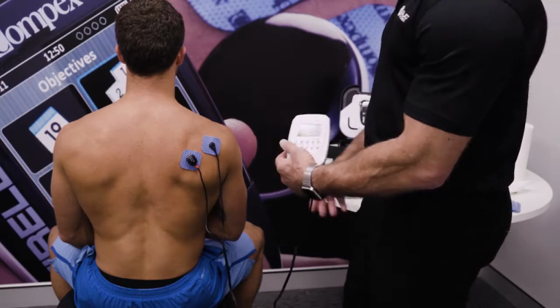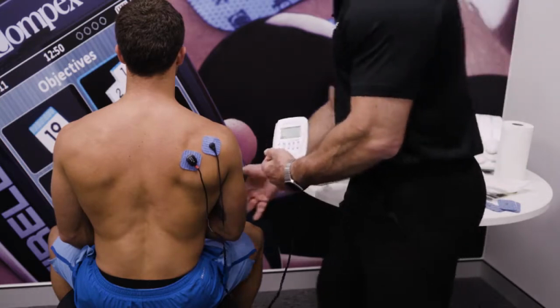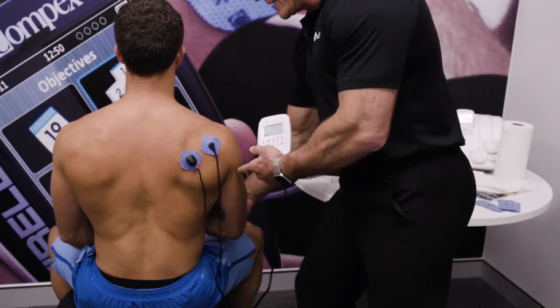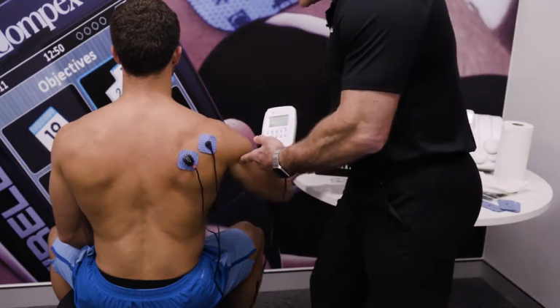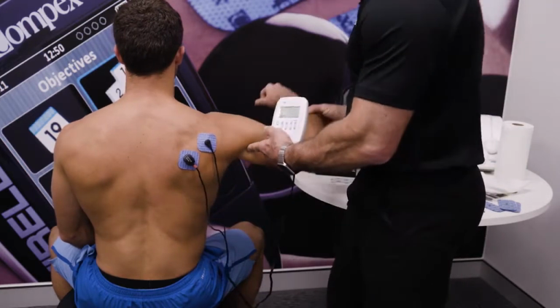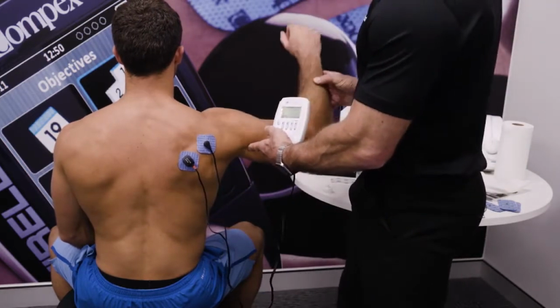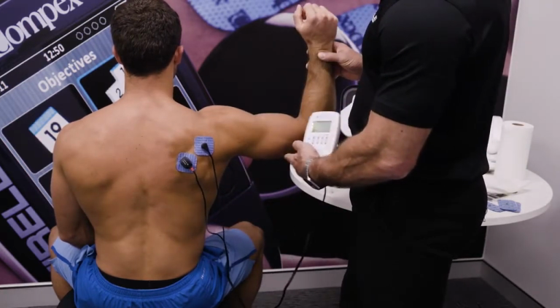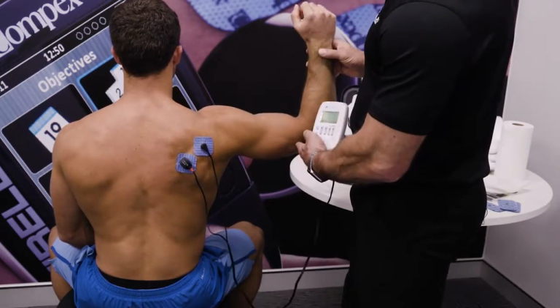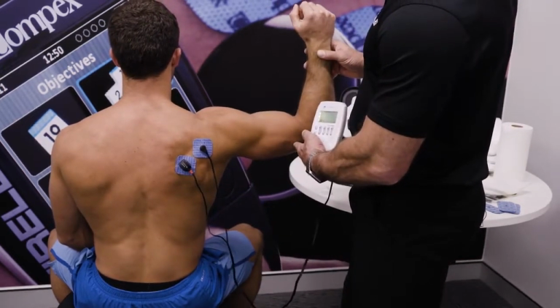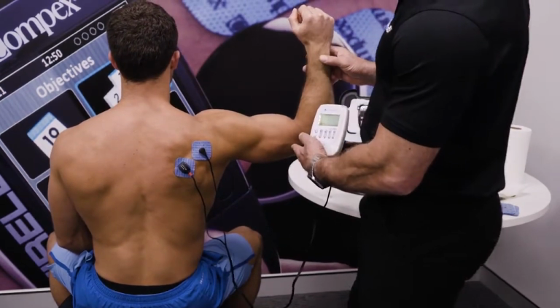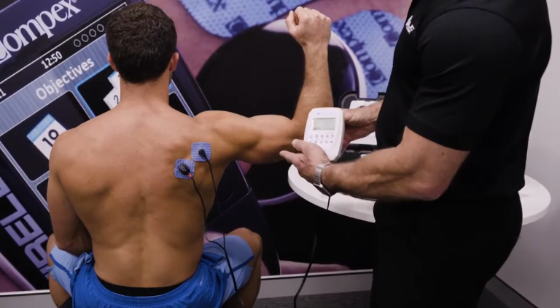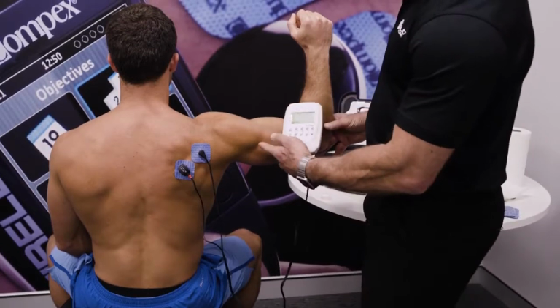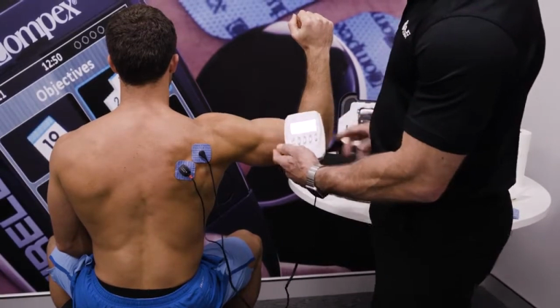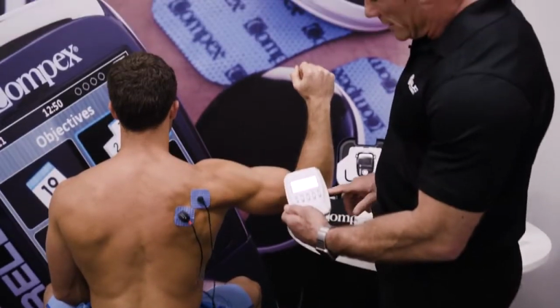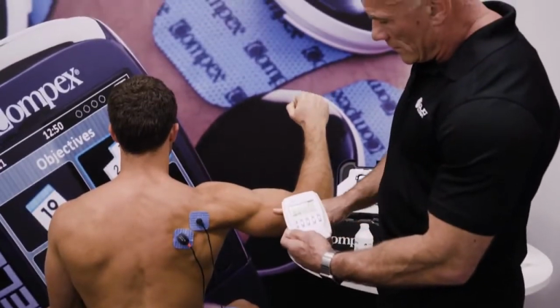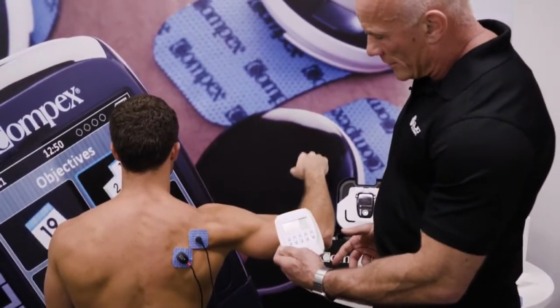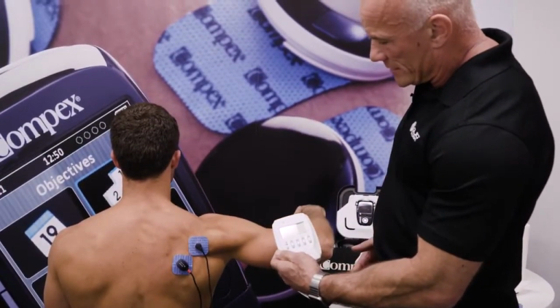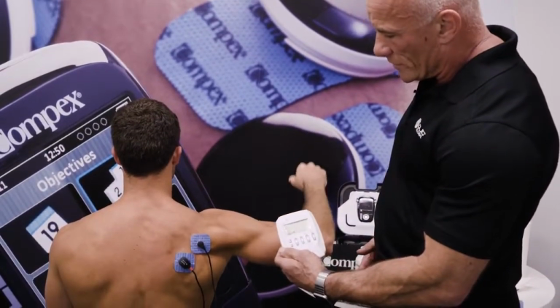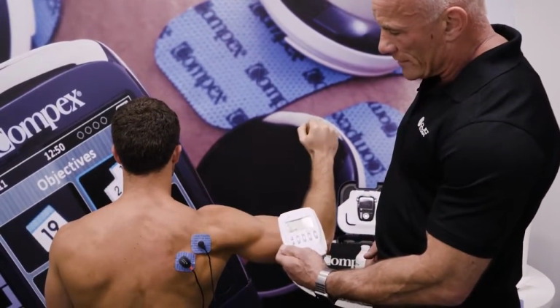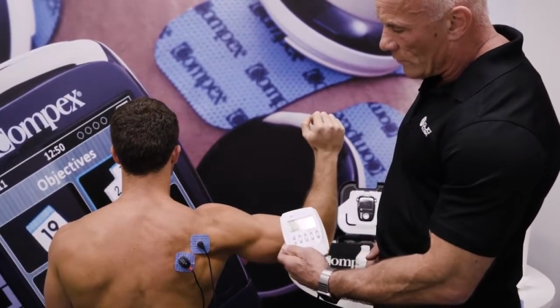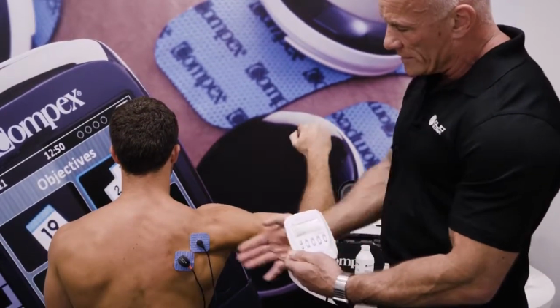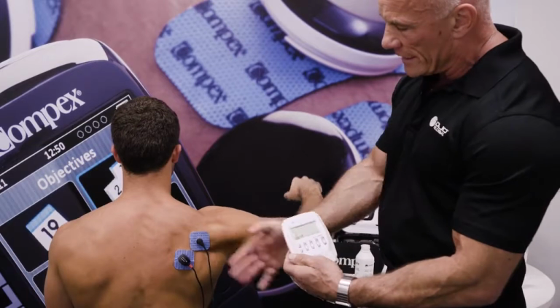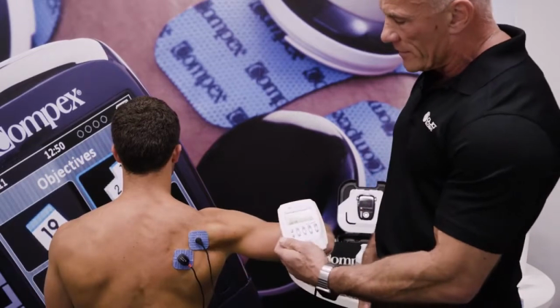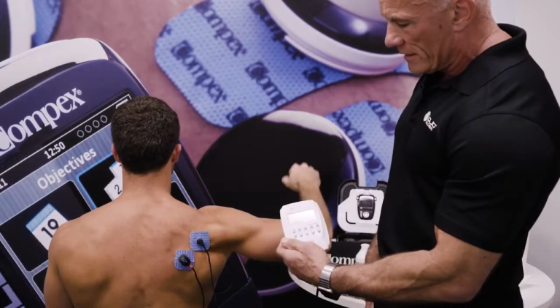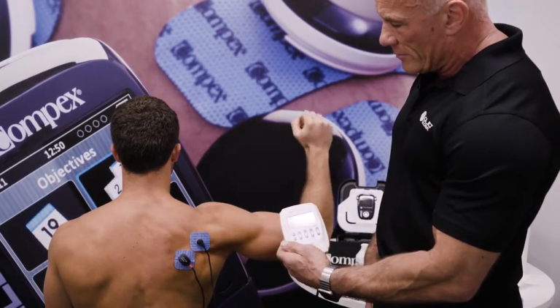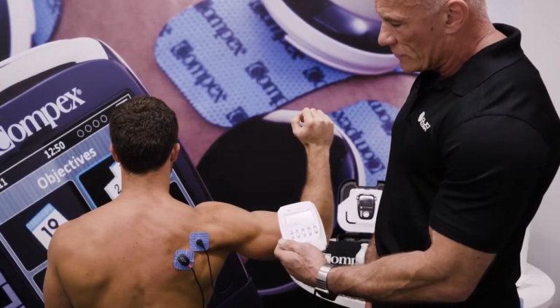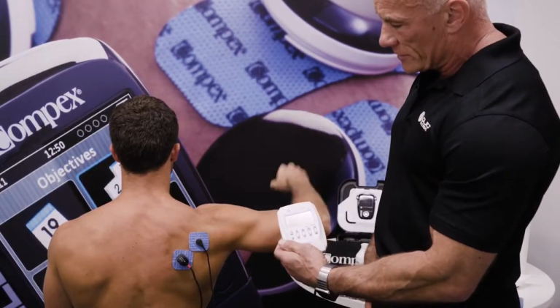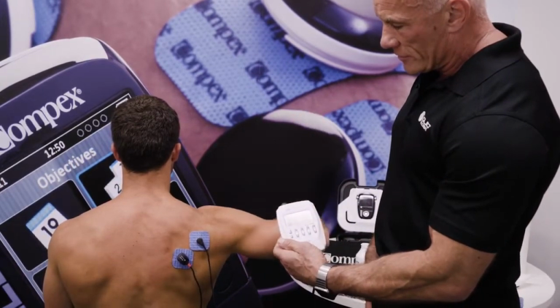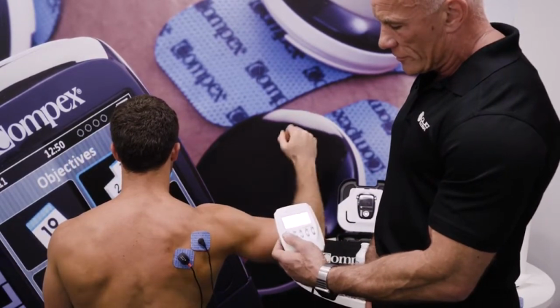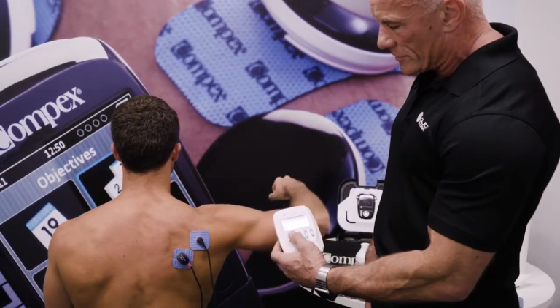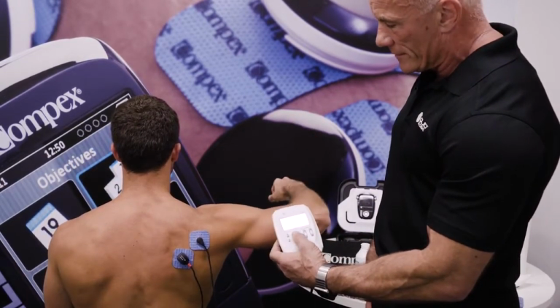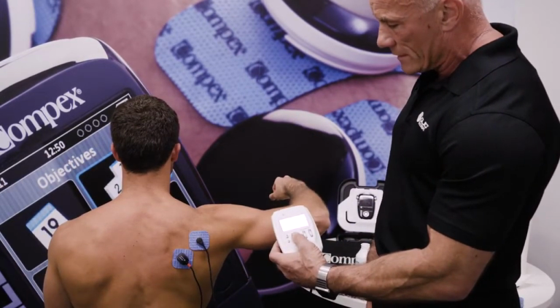I can increase the resistance — a bit like changing the weight on a stack or the colour of a resistance band. I can take this up into a more functional position, ask the patient to work through it, and we can see some lovely muscle reaction going through that muscle.